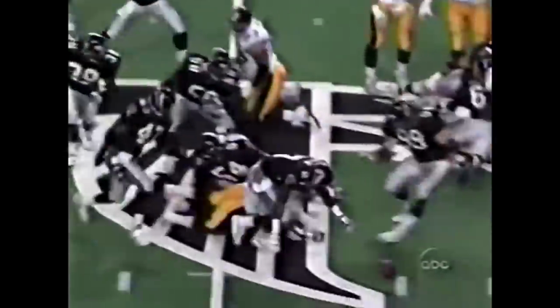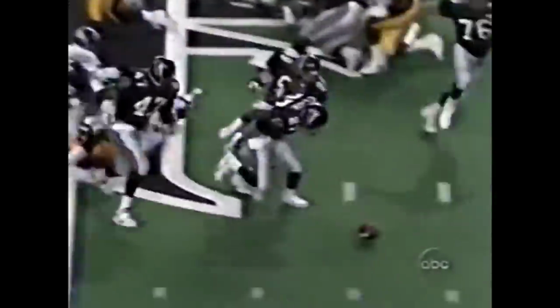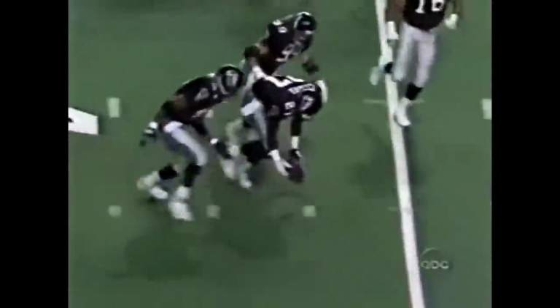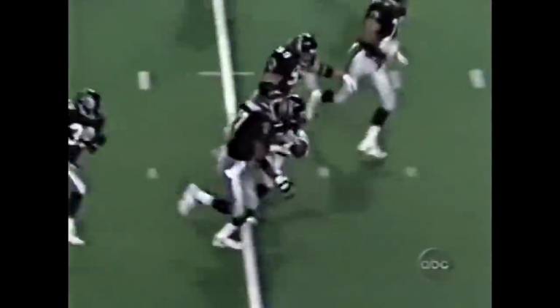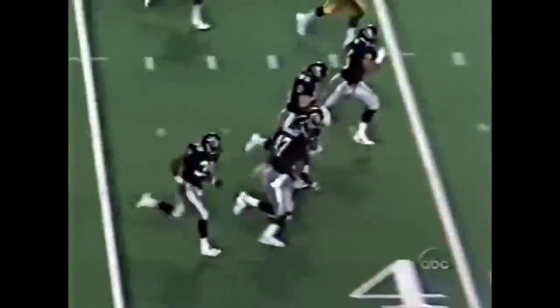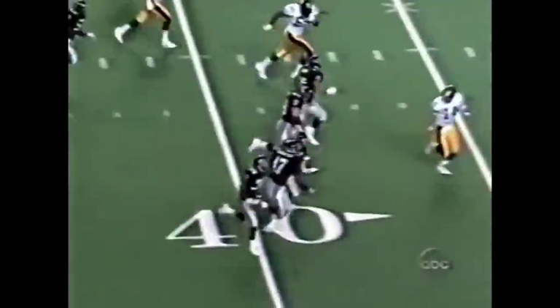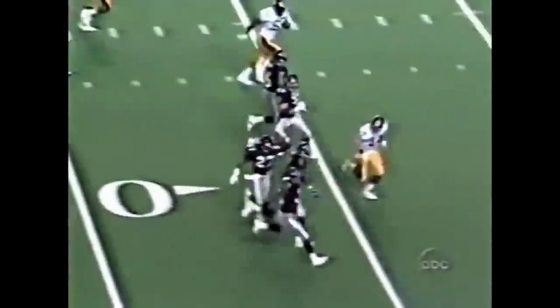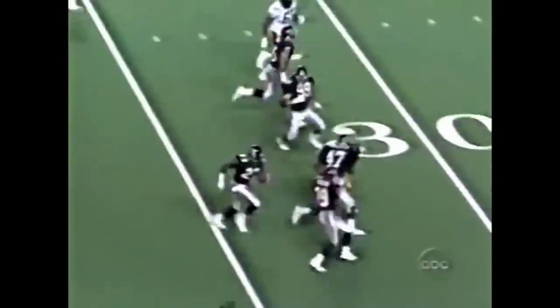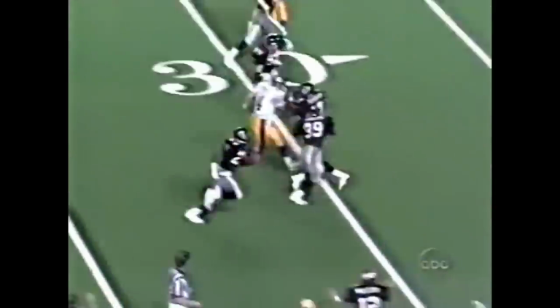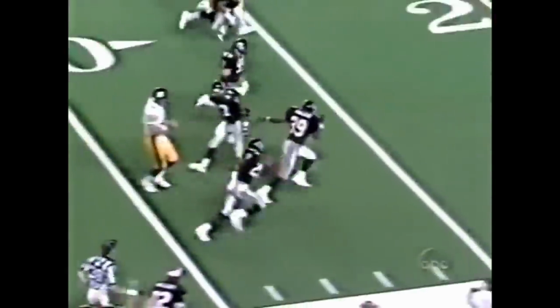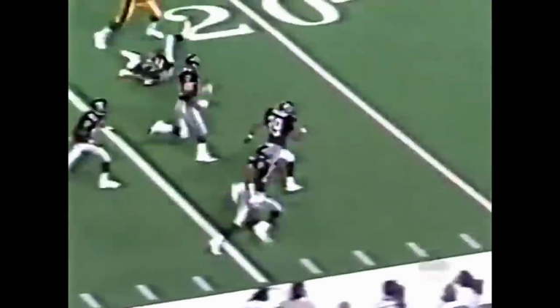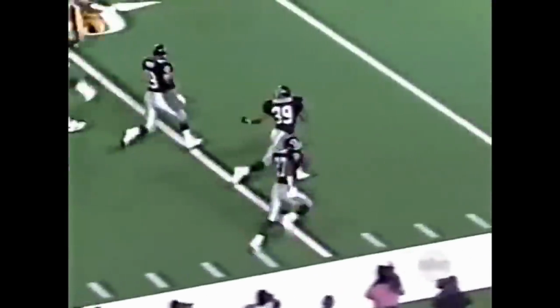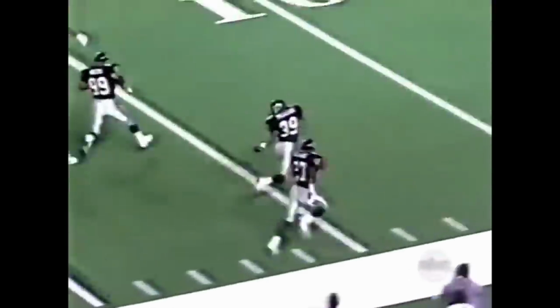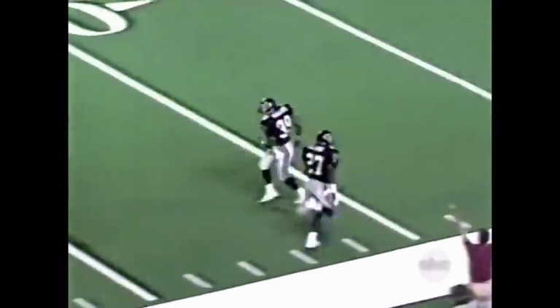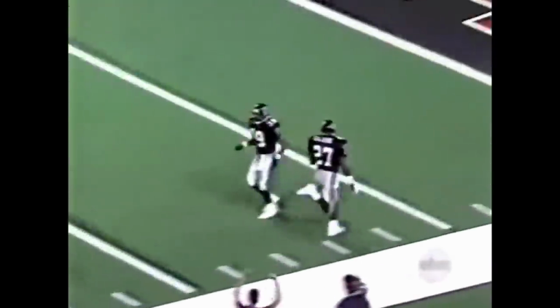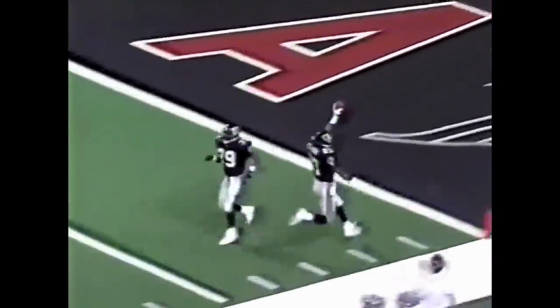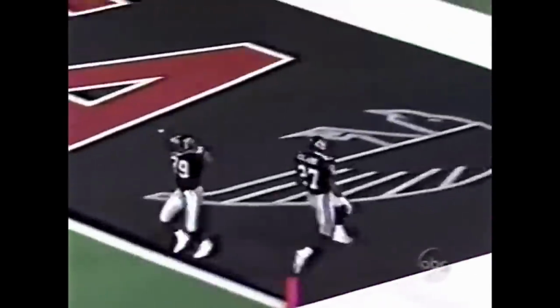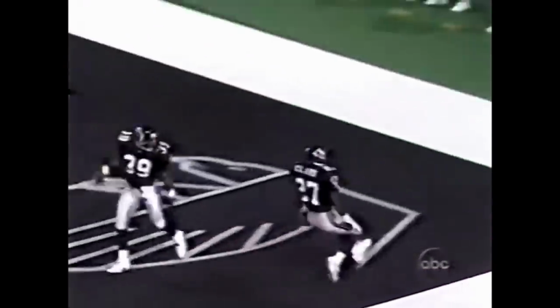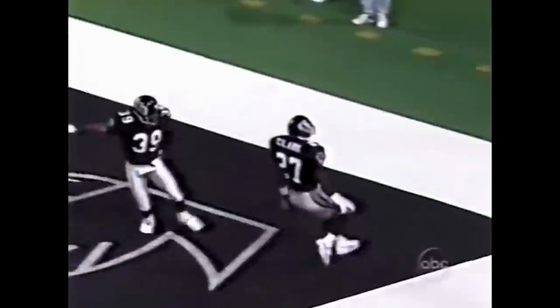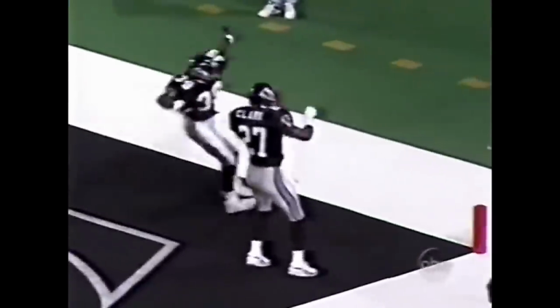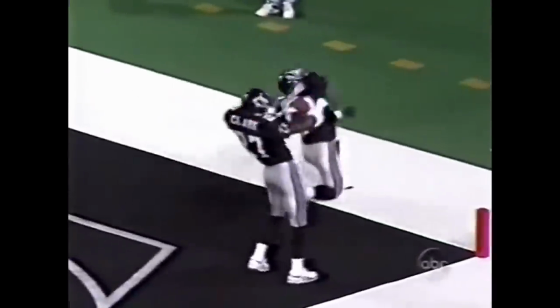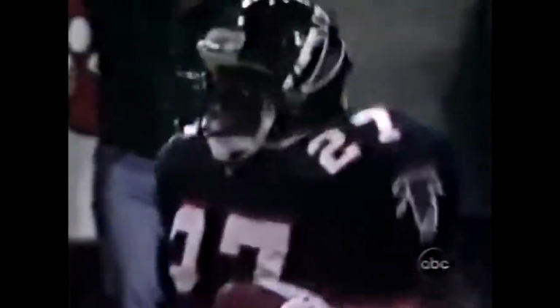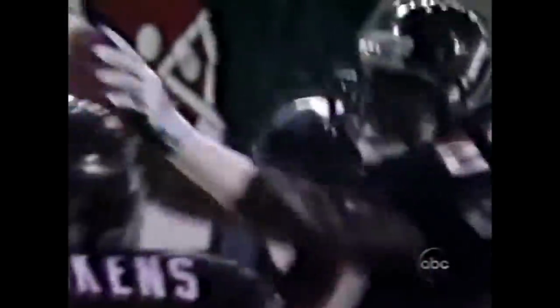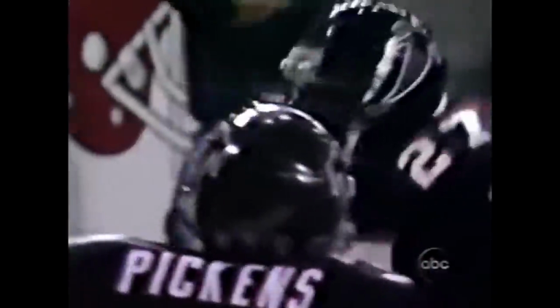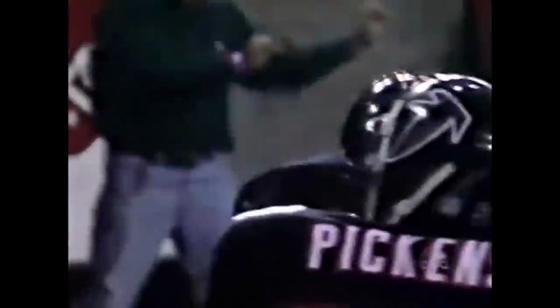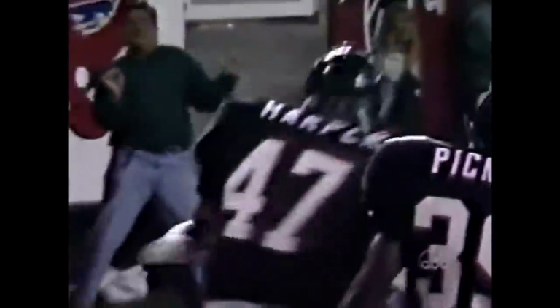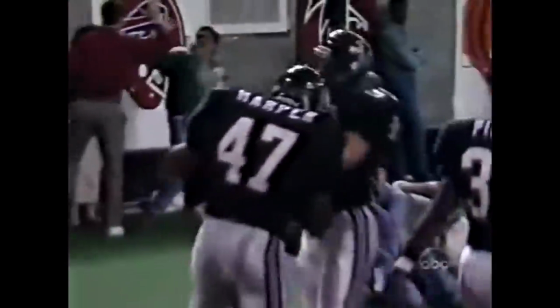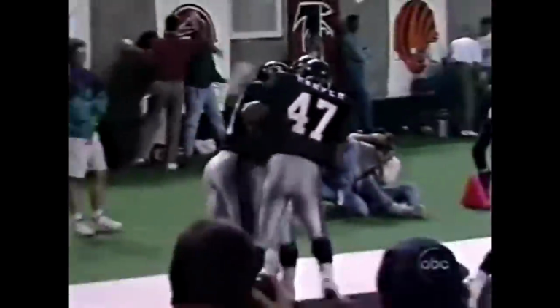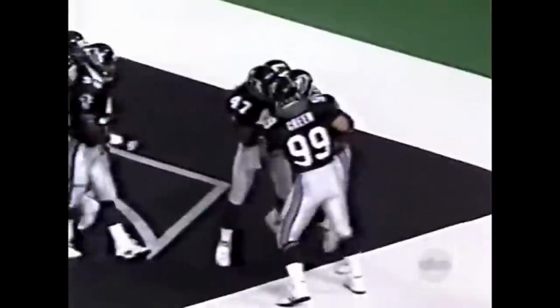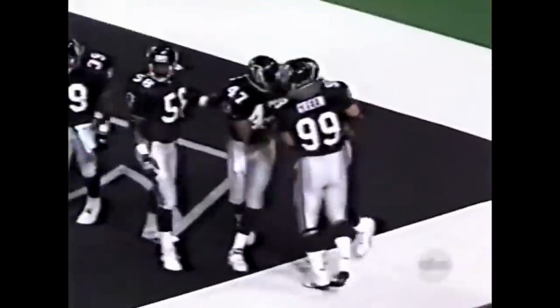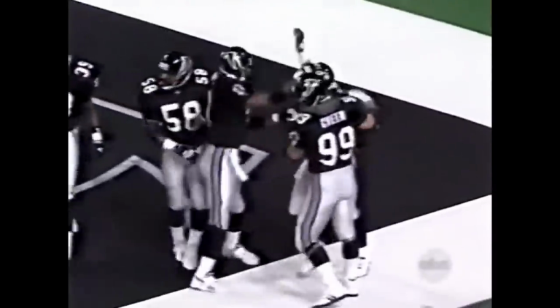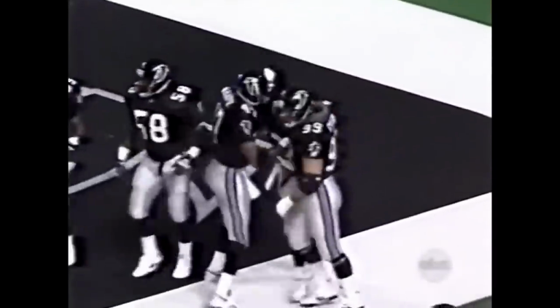A loose ball at the 50-yard line — it's picked up by Vinnie Clark. He's inside the 30, inside the 10. He's gone! This is Atlanta football — not pretty, but effective.